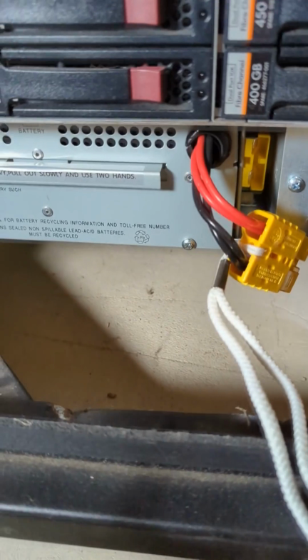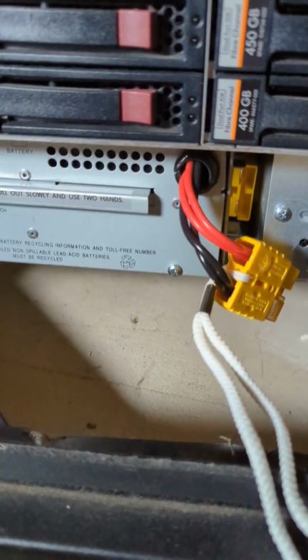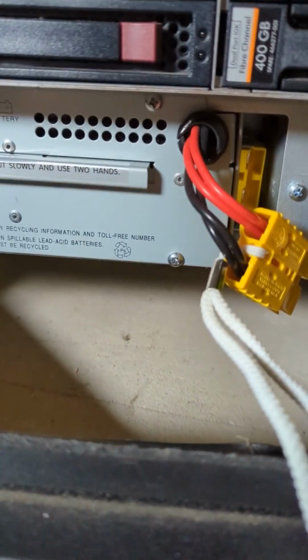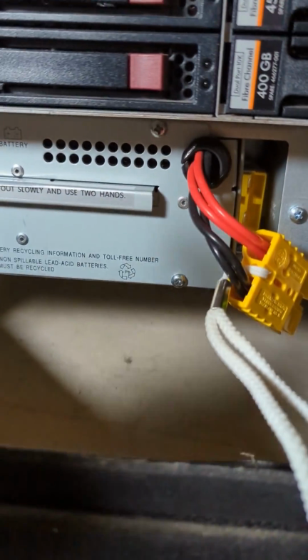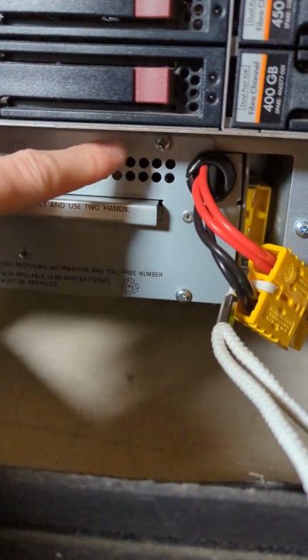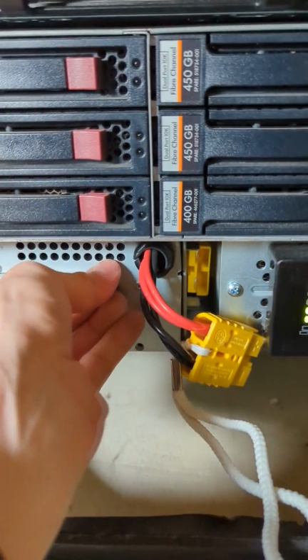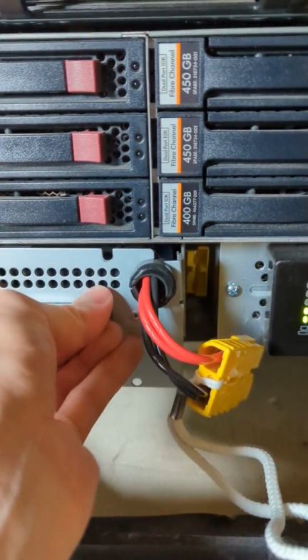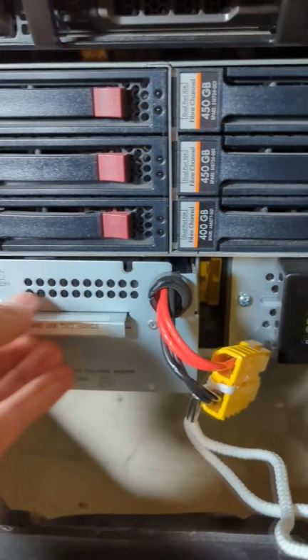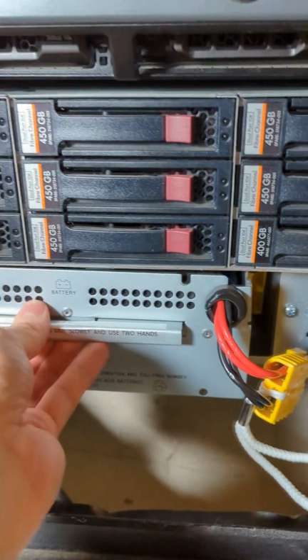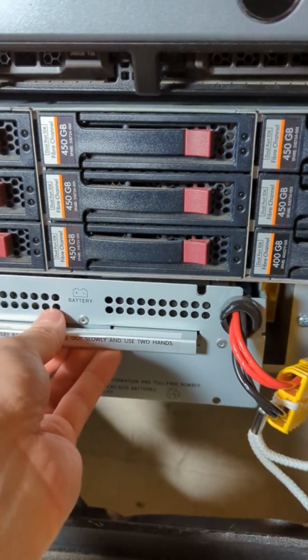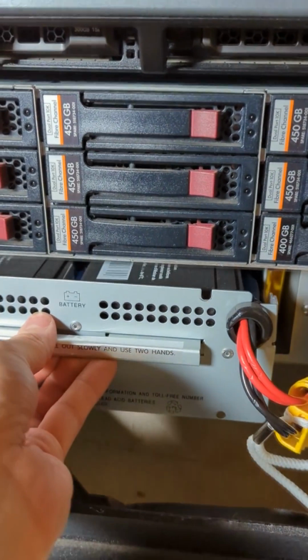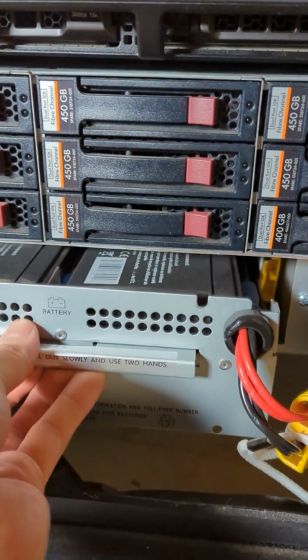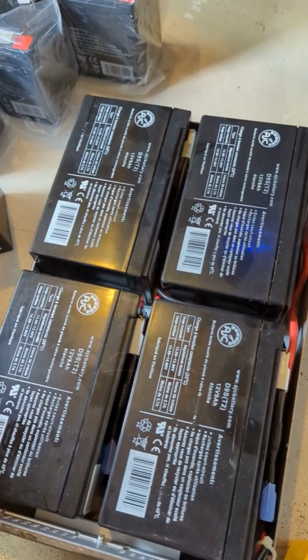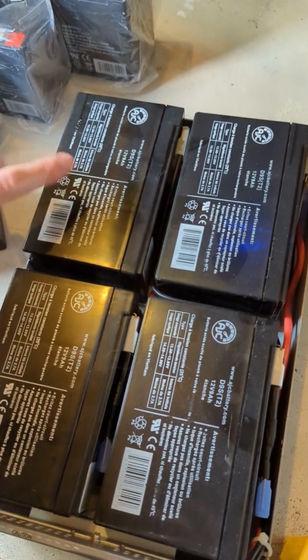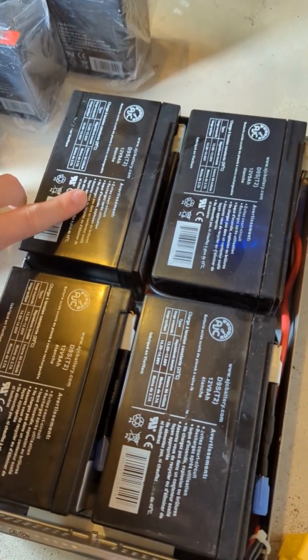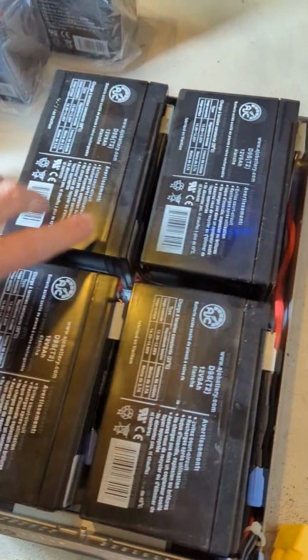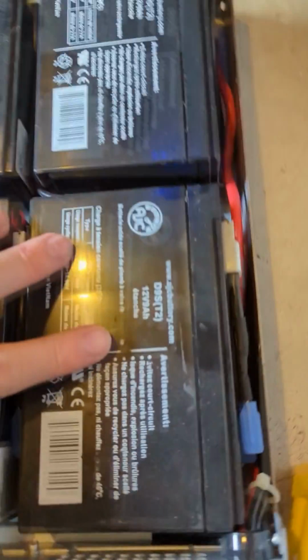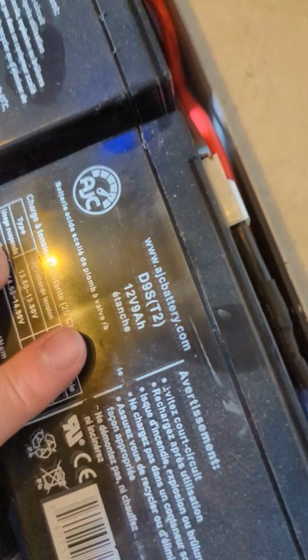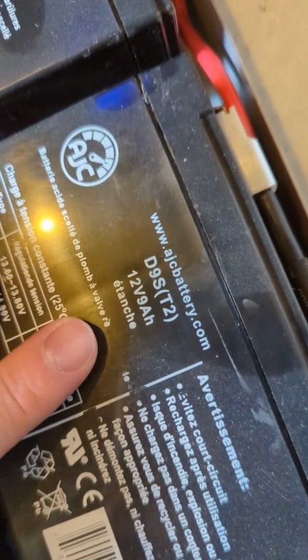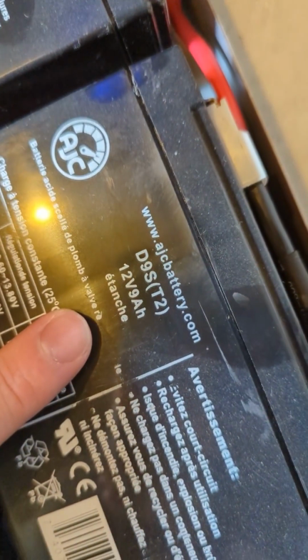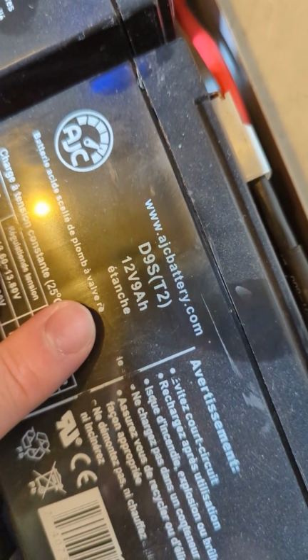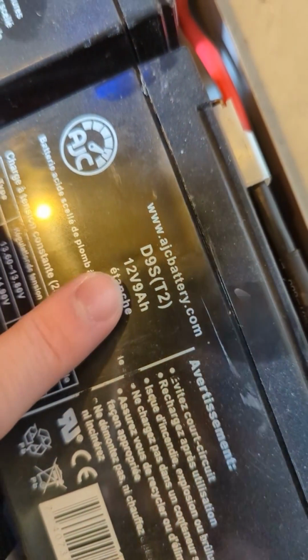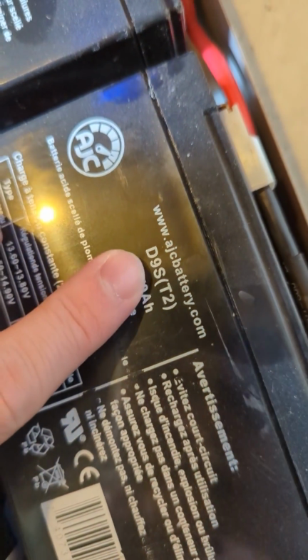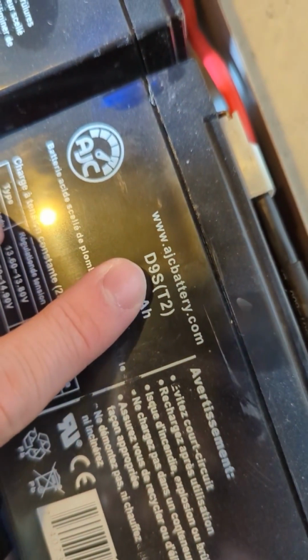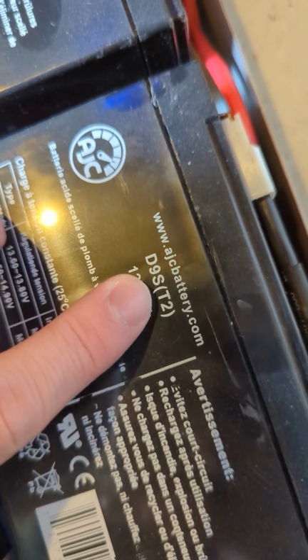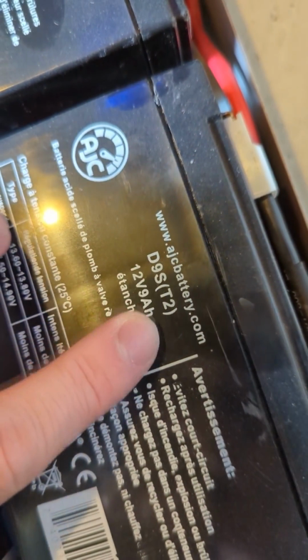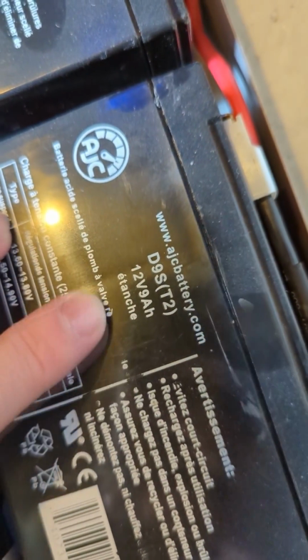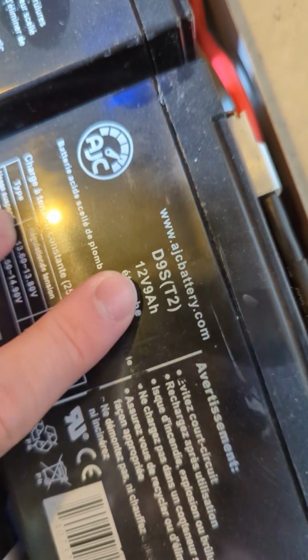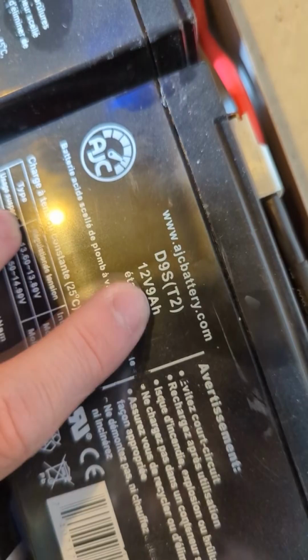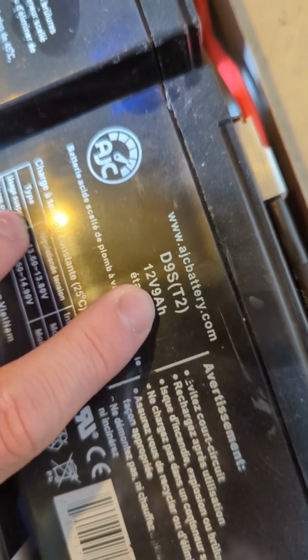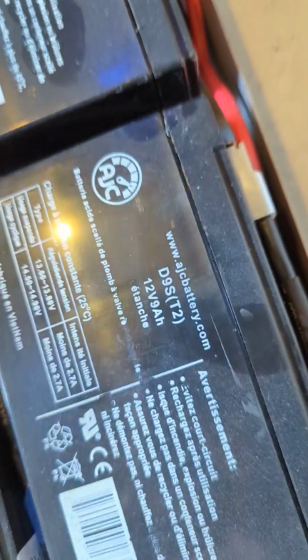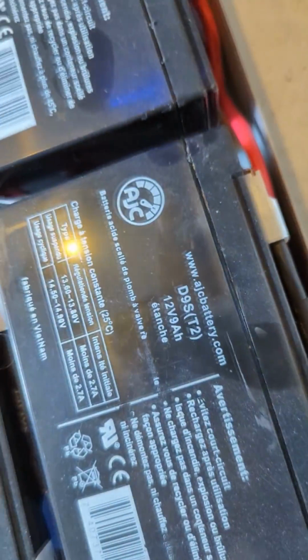Remove the four screws. Verify that you have the right replacement batteries — we're using D9ST2. They're 12 volt, 9 amp hour batteries.